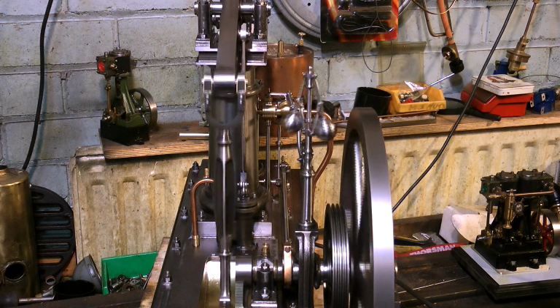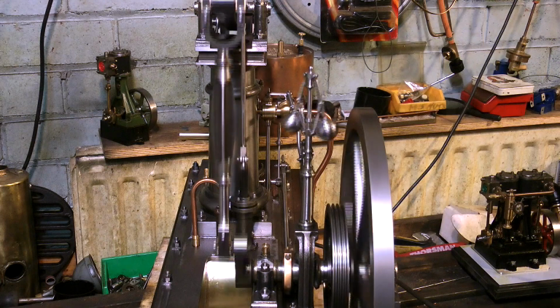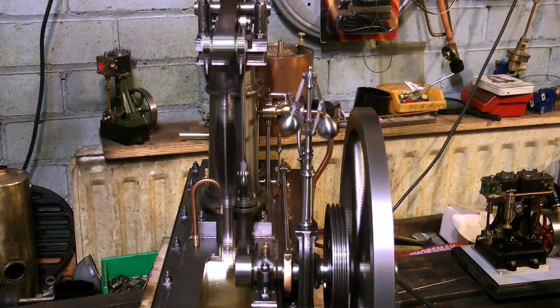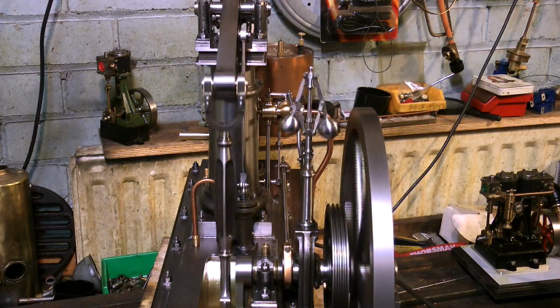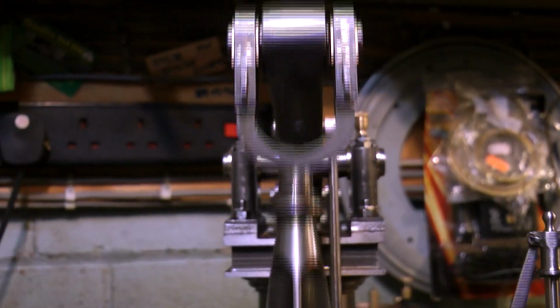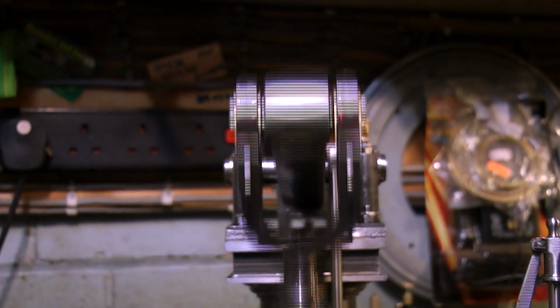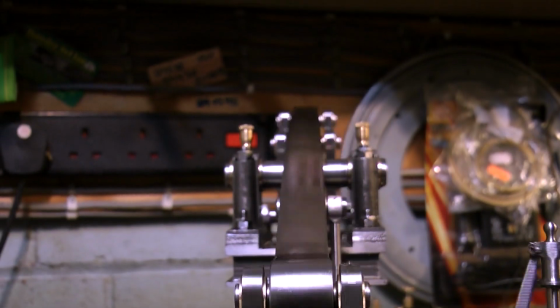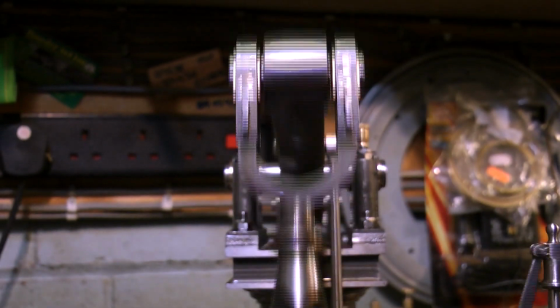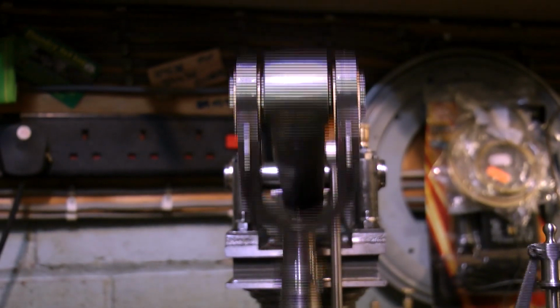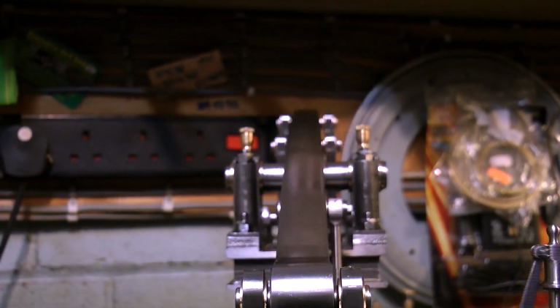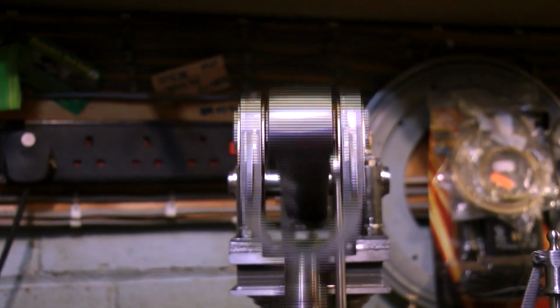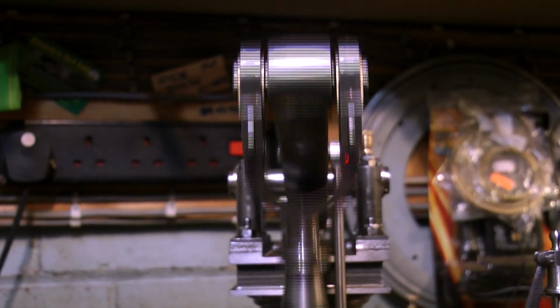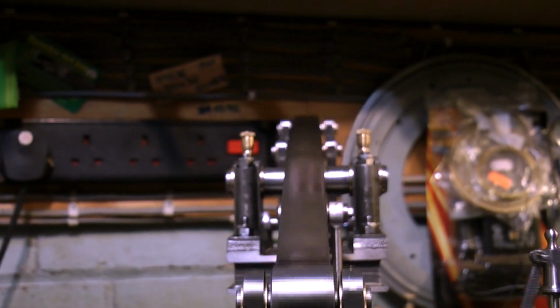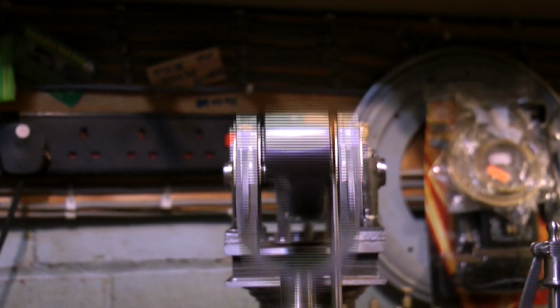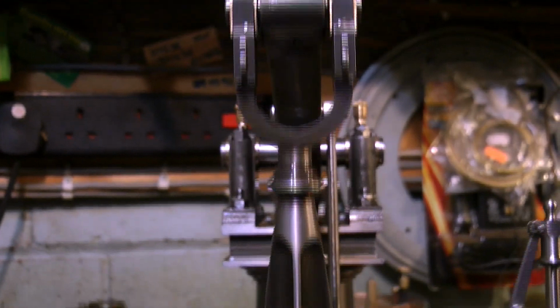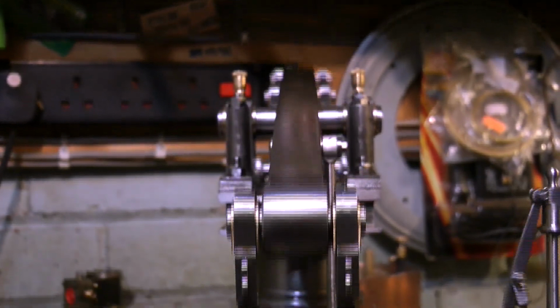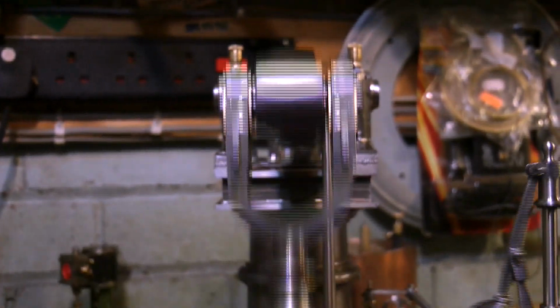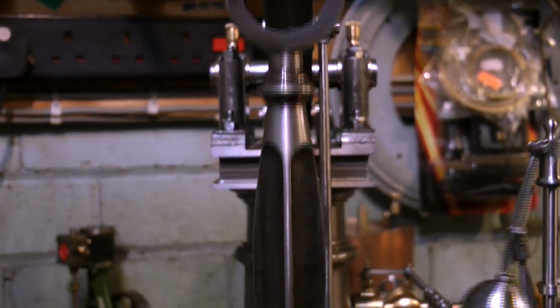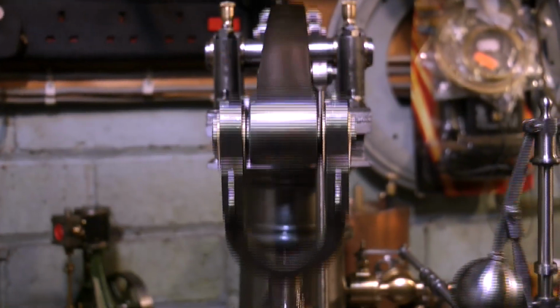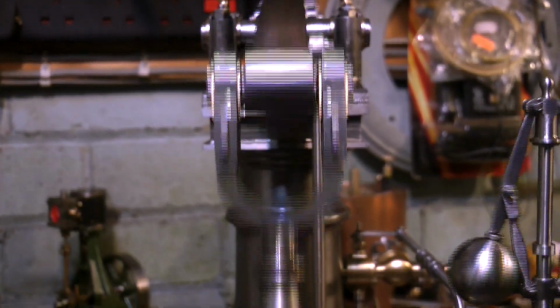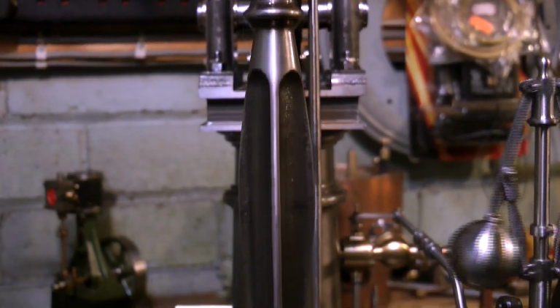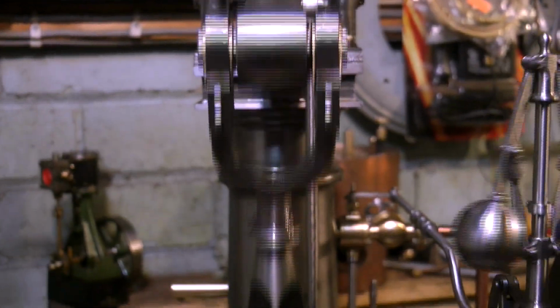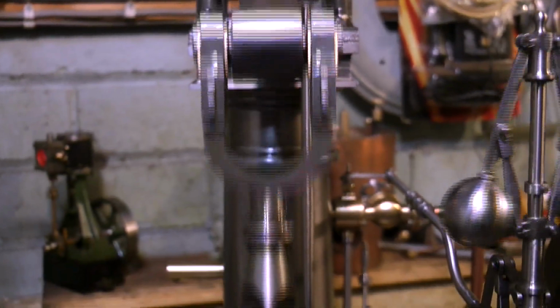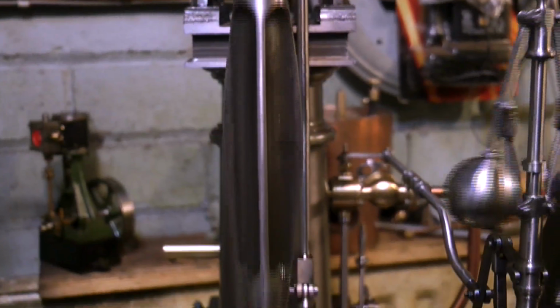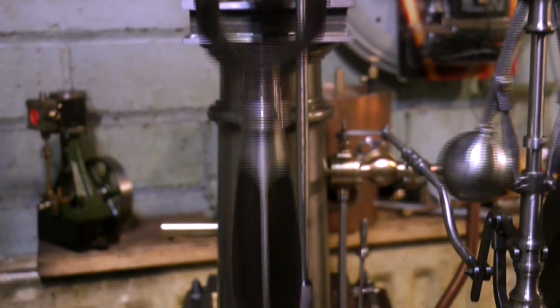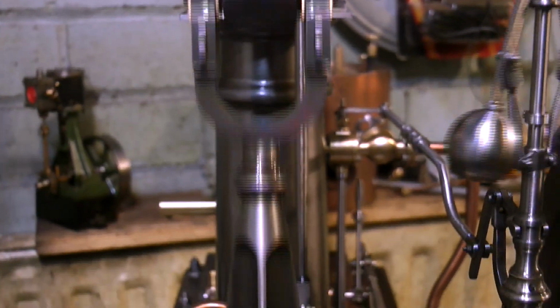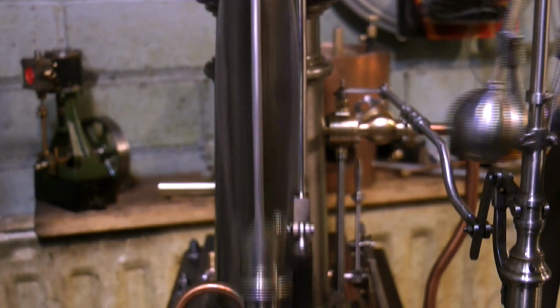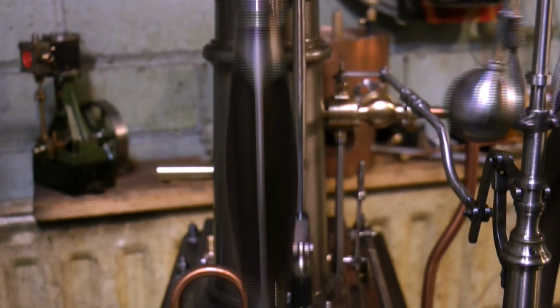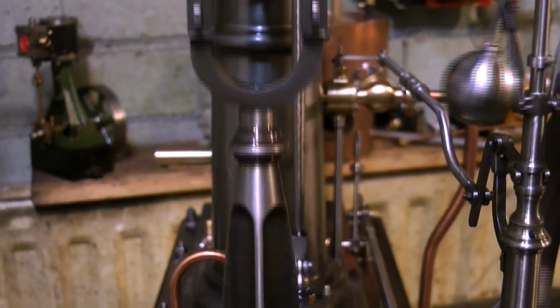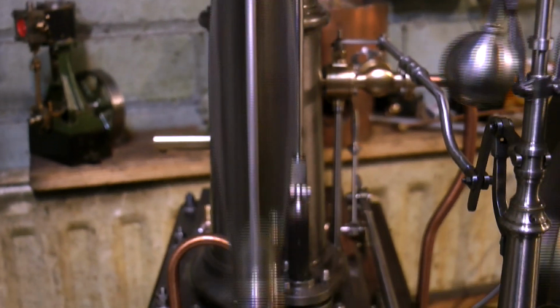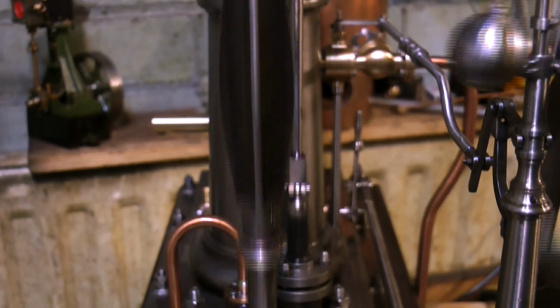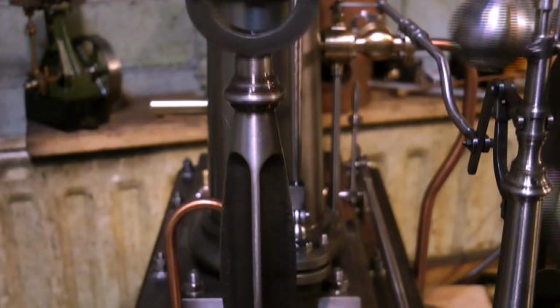Once this engine is fully run in, I would expect it to run down to about 10 revs per minute. At the moment it's still going quite fast, but each time we run it it seems to get better, and once the oil runs clear from the bearings we'll be getting somewhere.